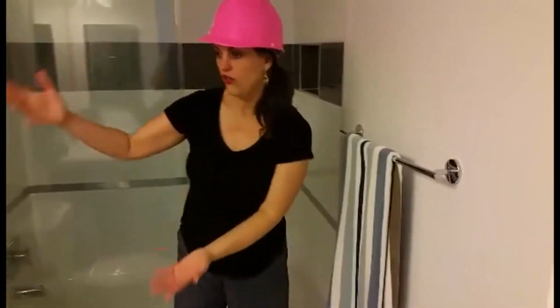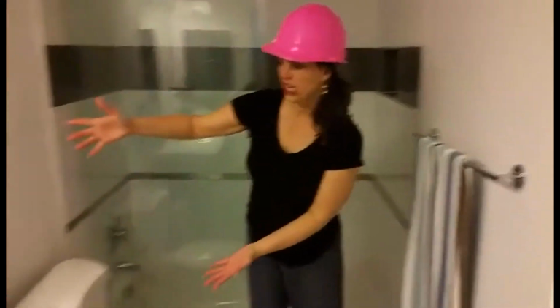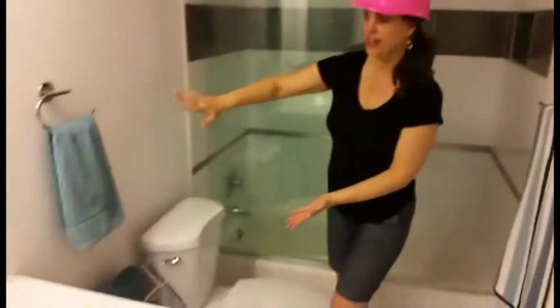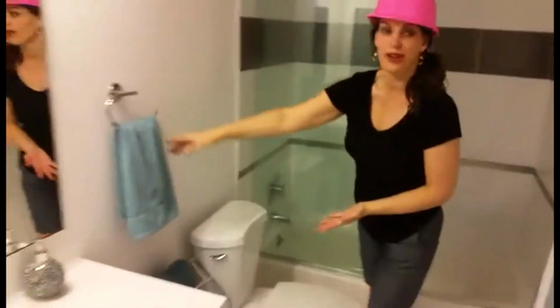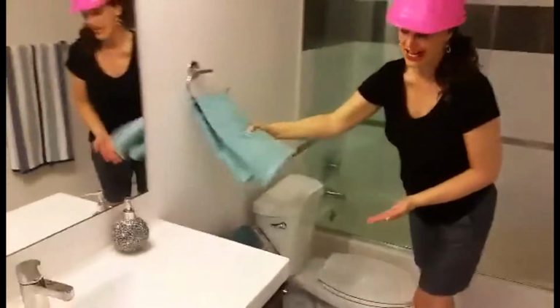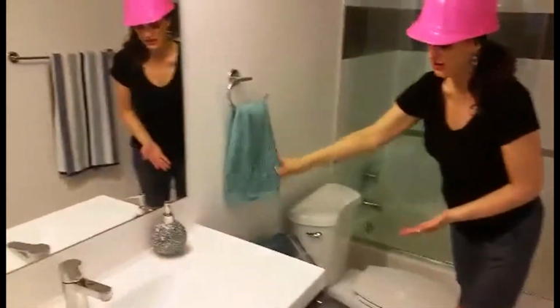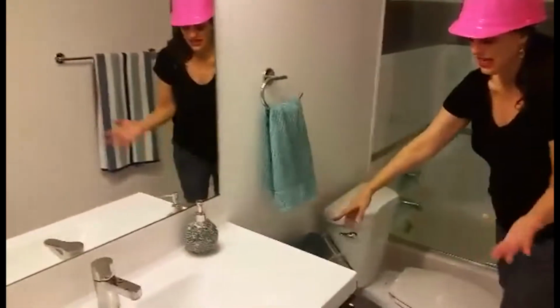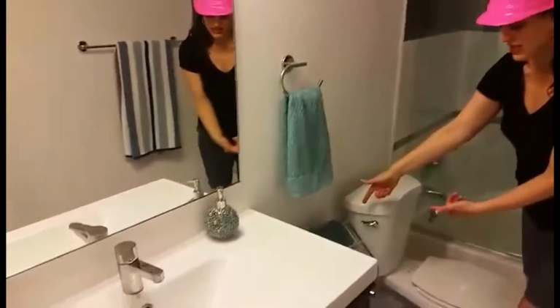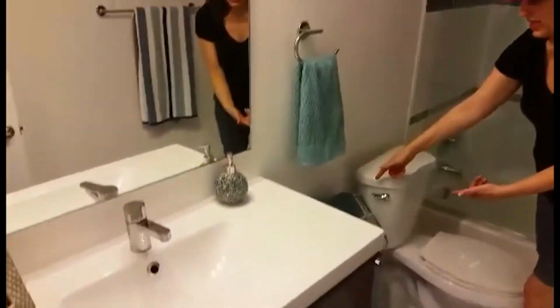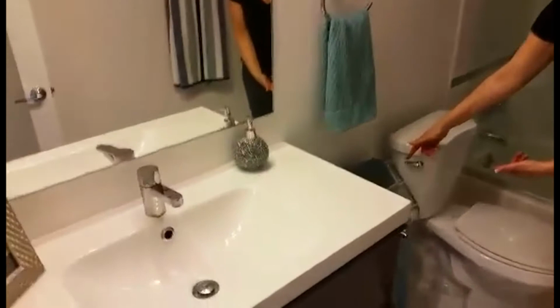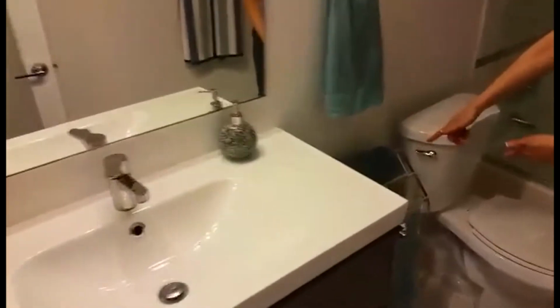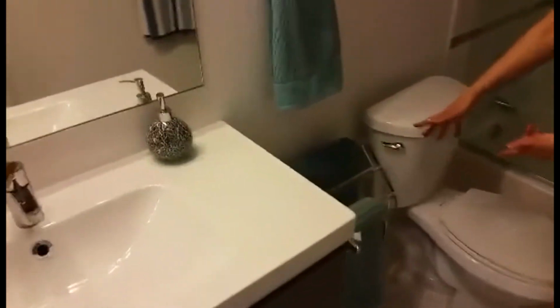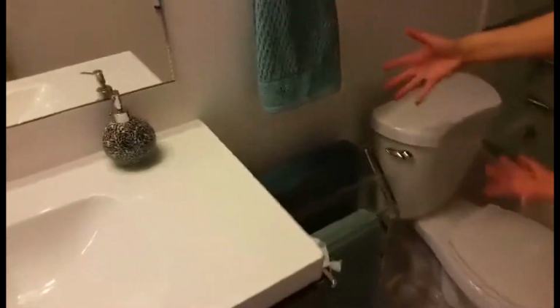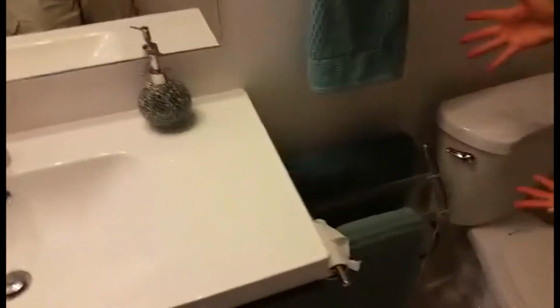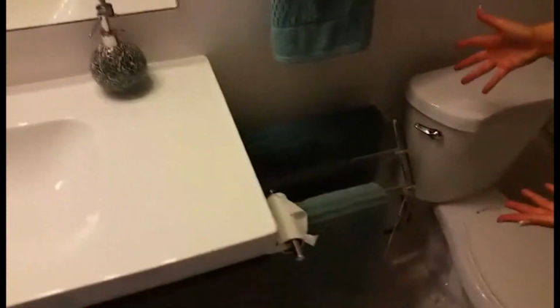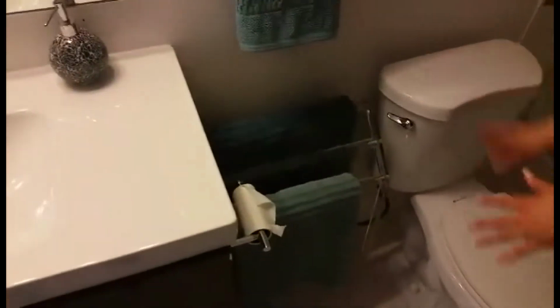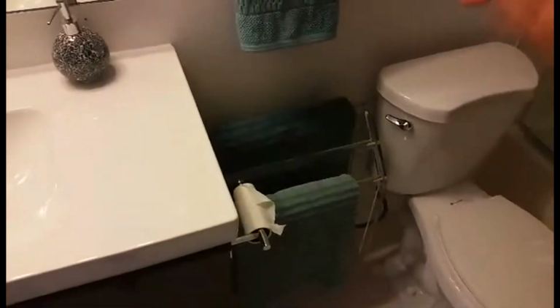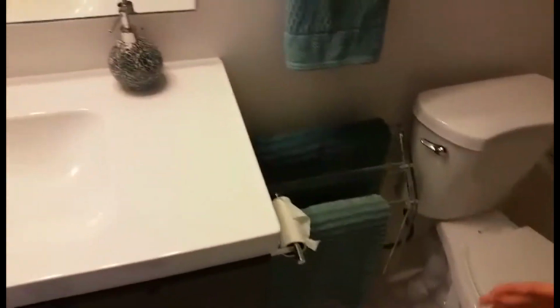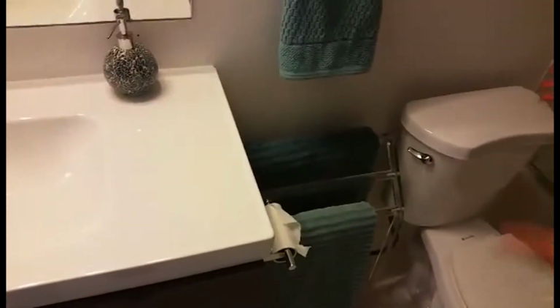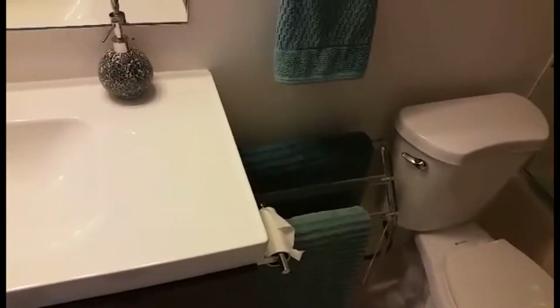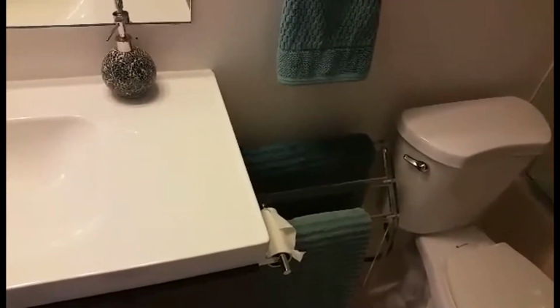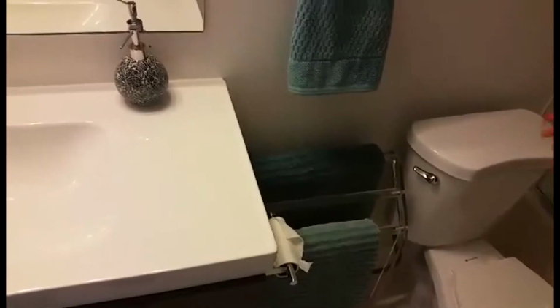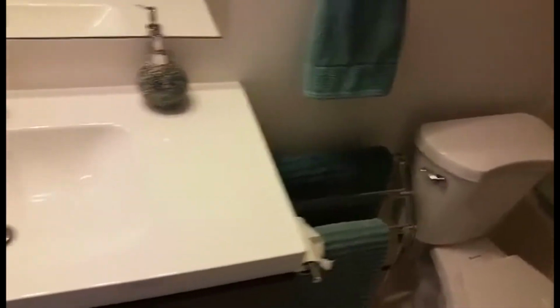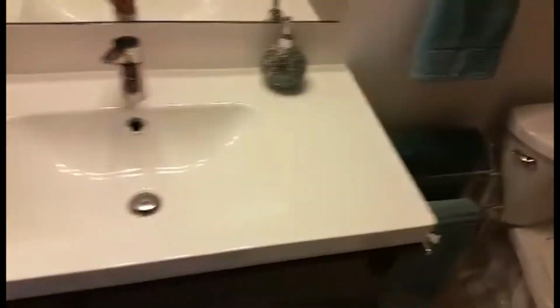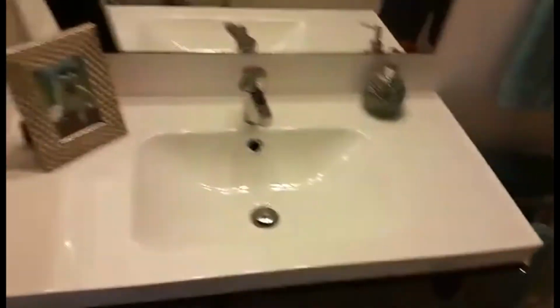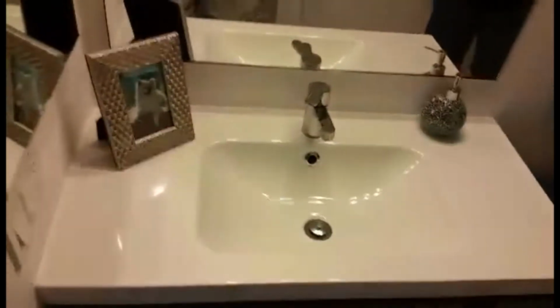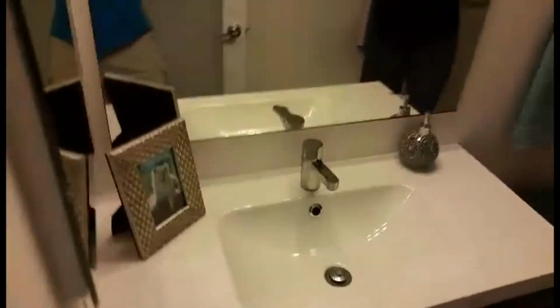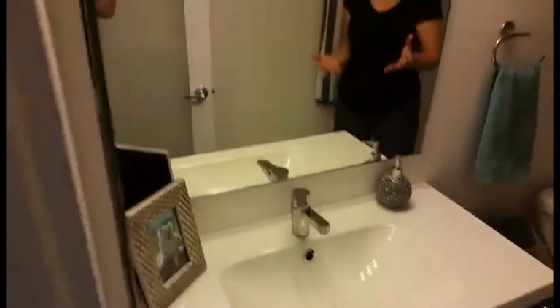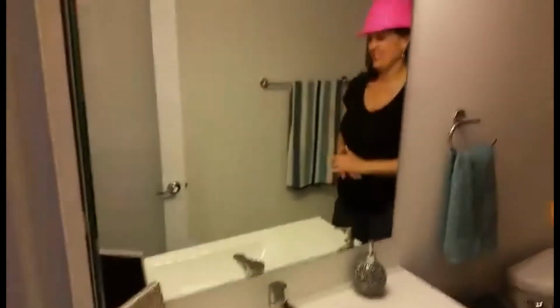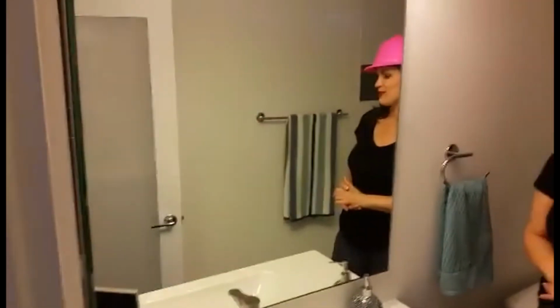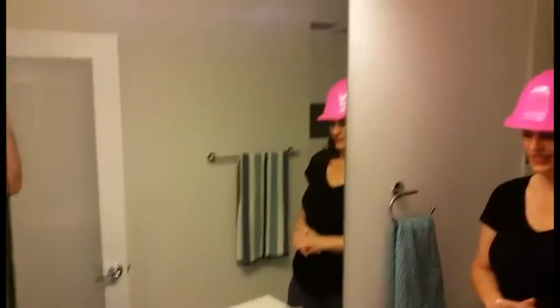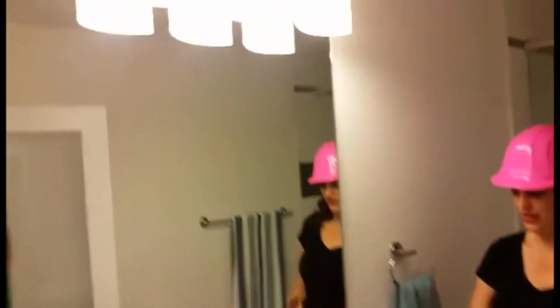Over here I've got the aqua color hand towel, and in here I've got a towel wrap to kind of fill the space. There's kind of a big gap here between the toilet and the vanity — not exactly how we planned it, but sometimes things don't always work out just how you want.